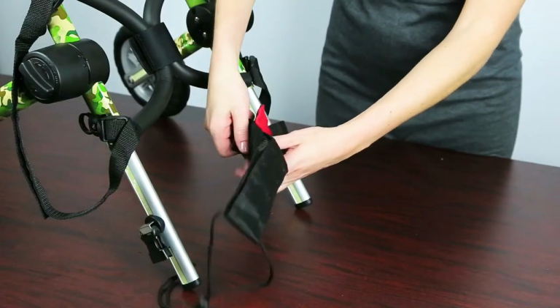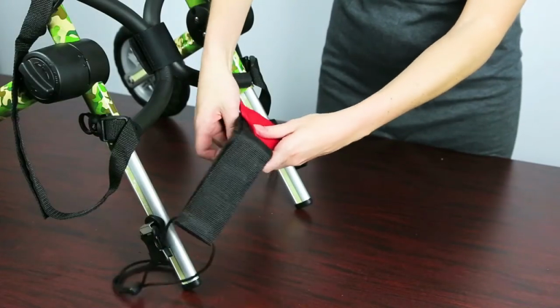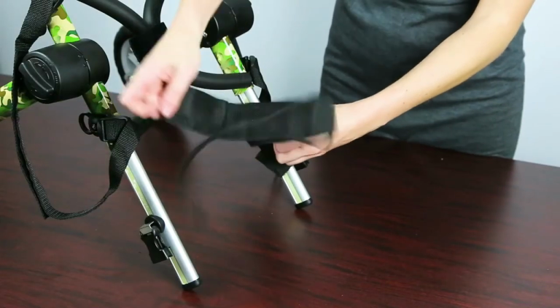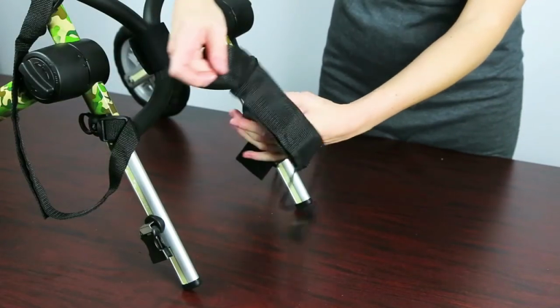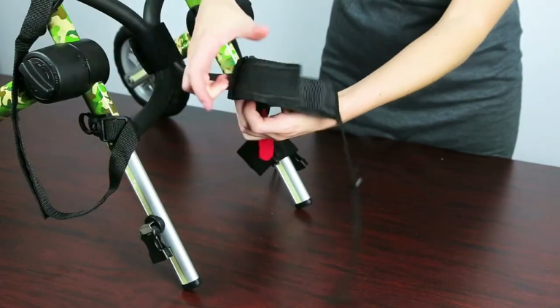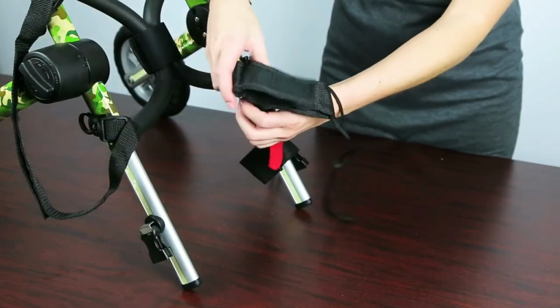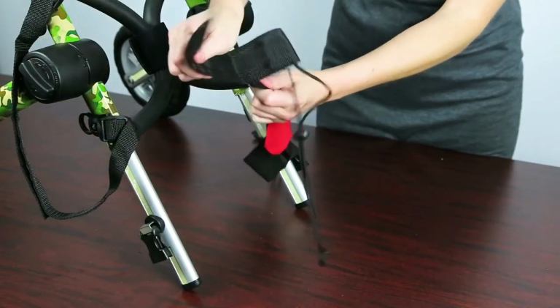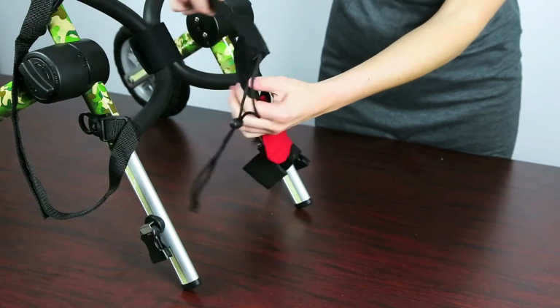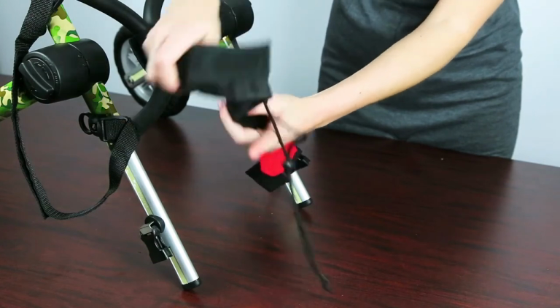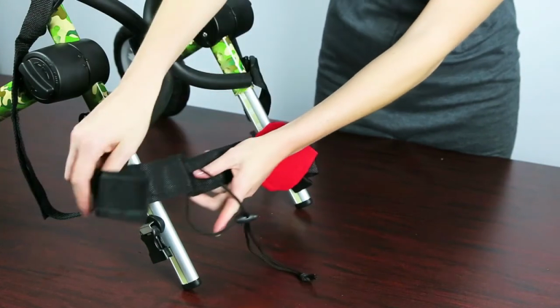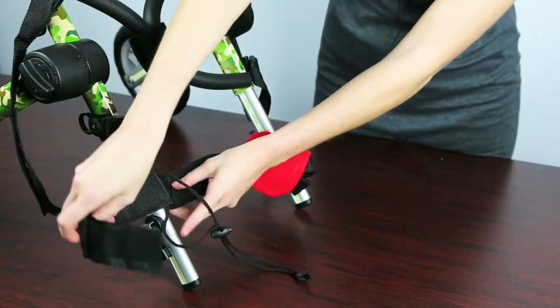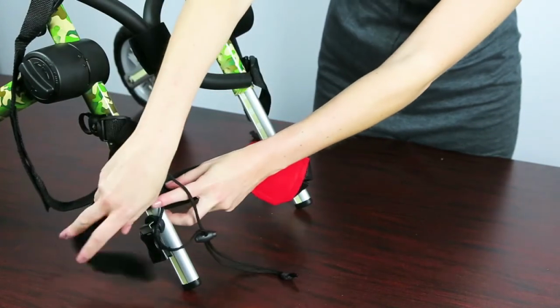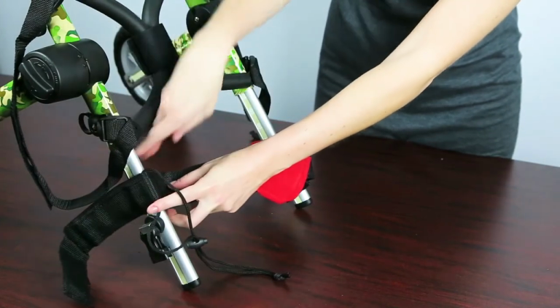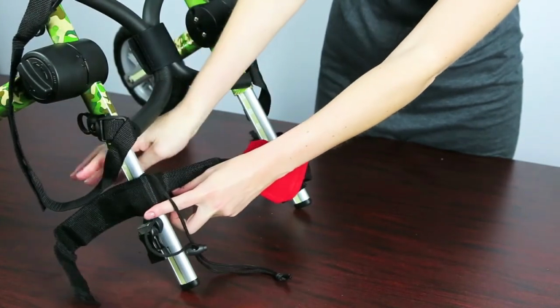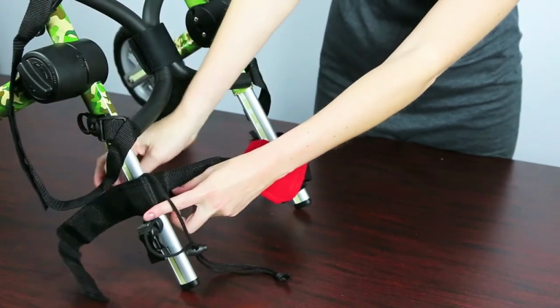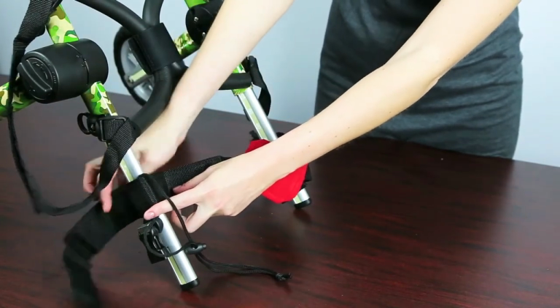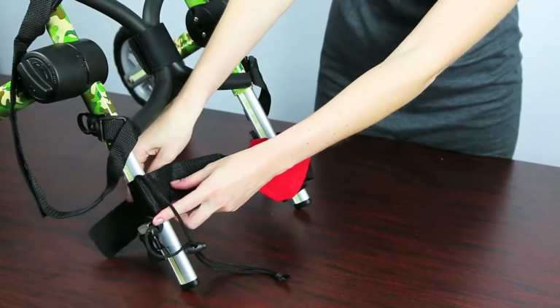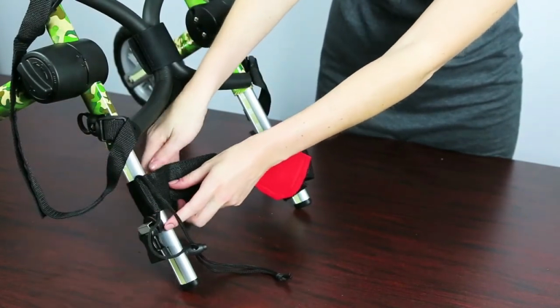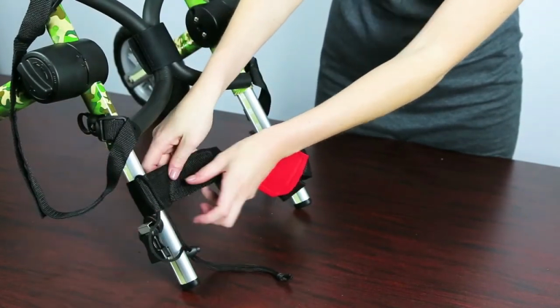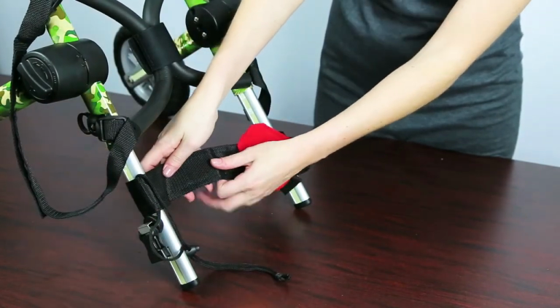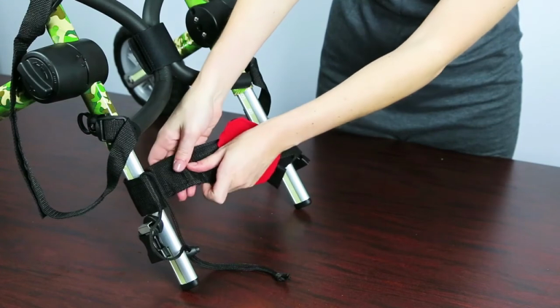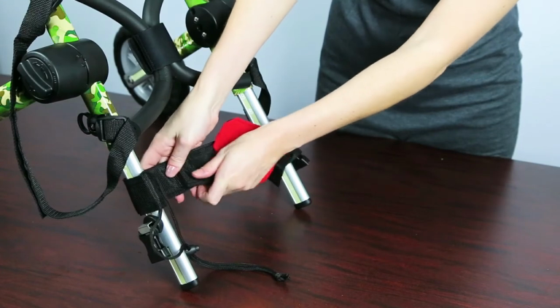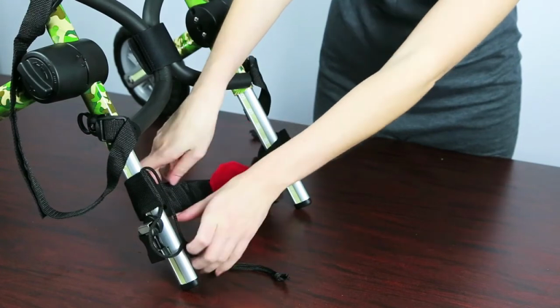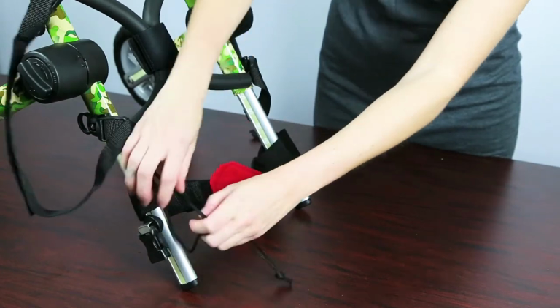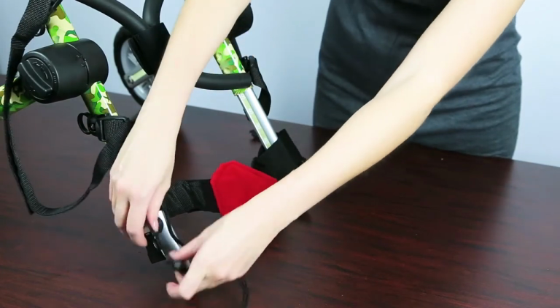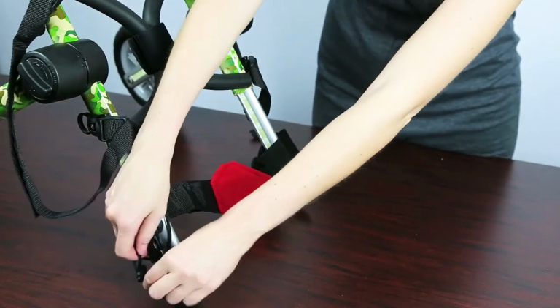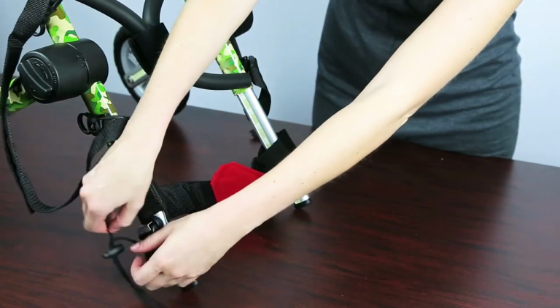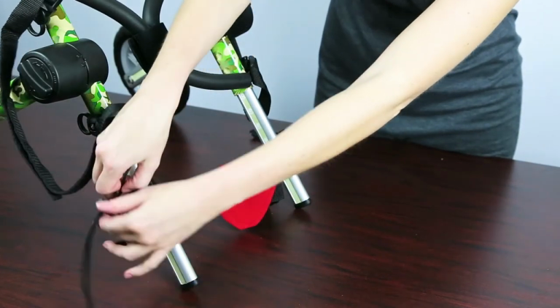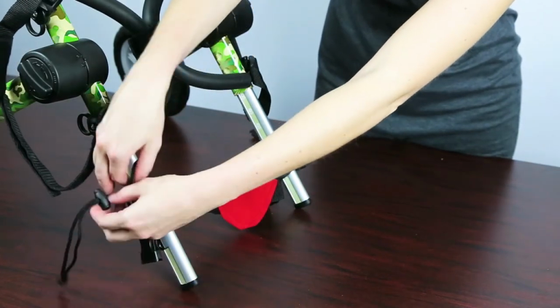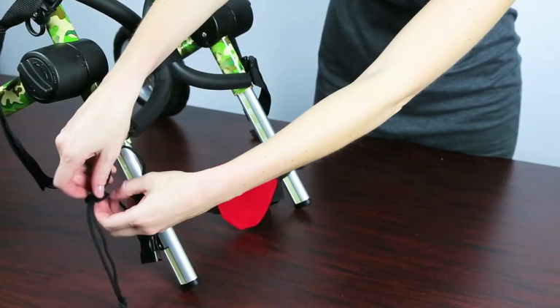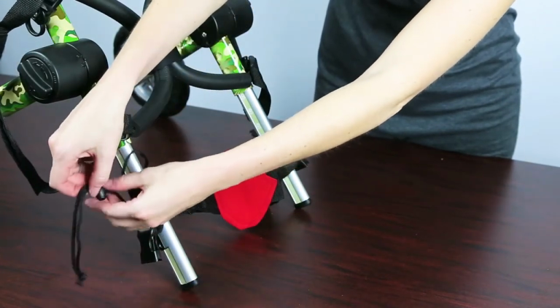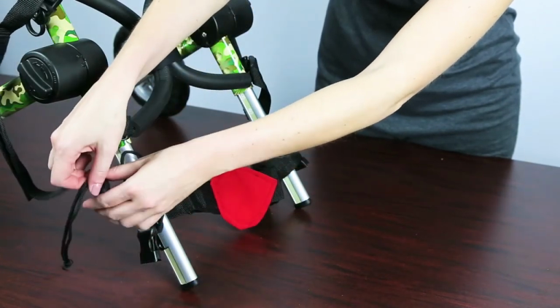Next, undo the Velcro on the other side of the belly belt. Put the Velcro side over the extender and reattach the Velcro. Put the rope around the side clip again and tighten.